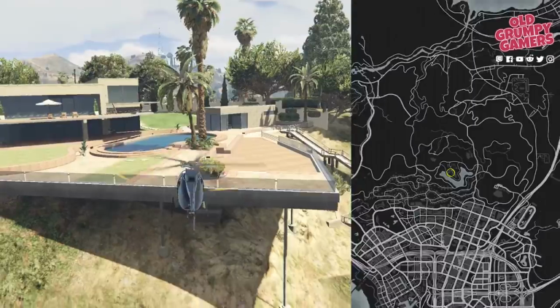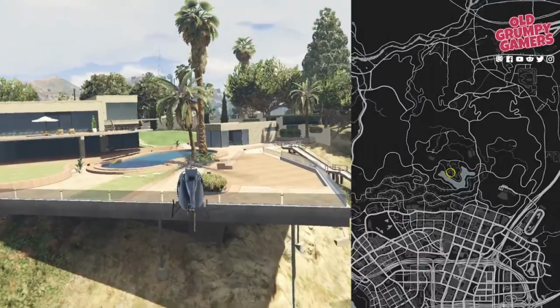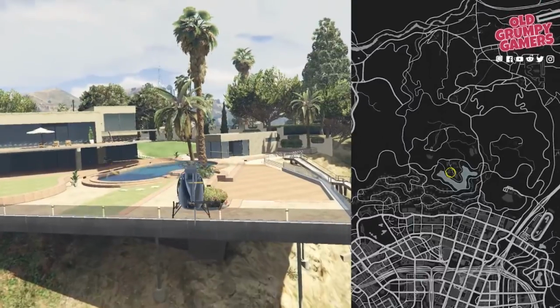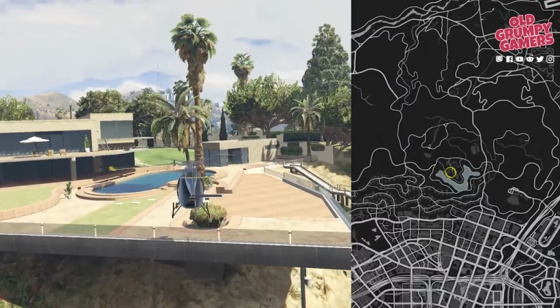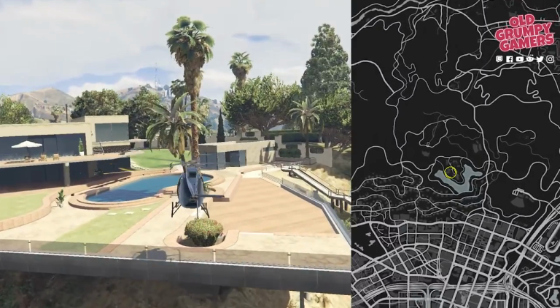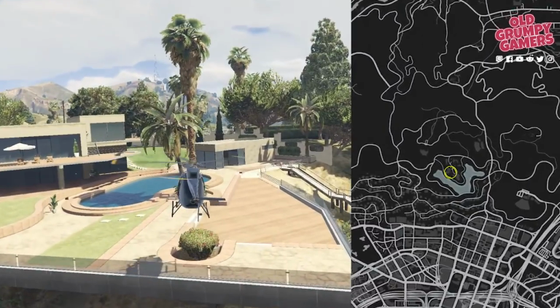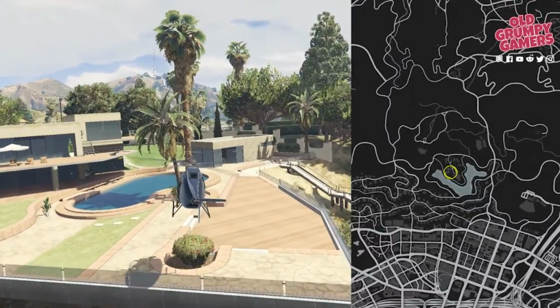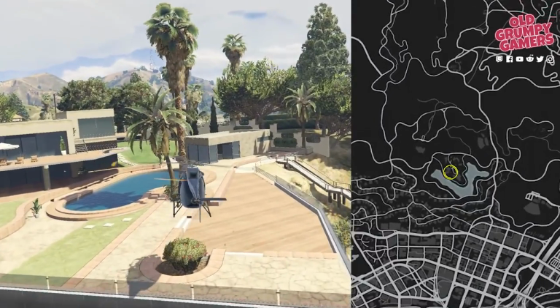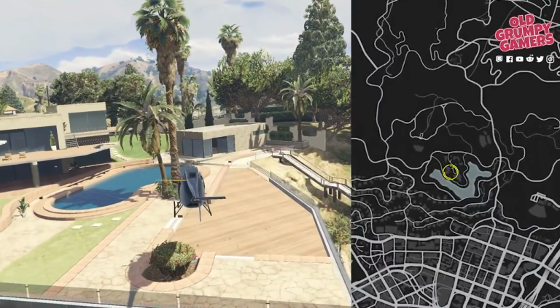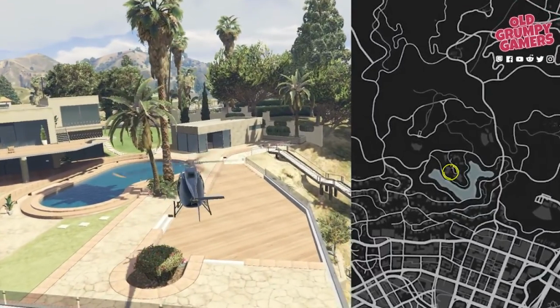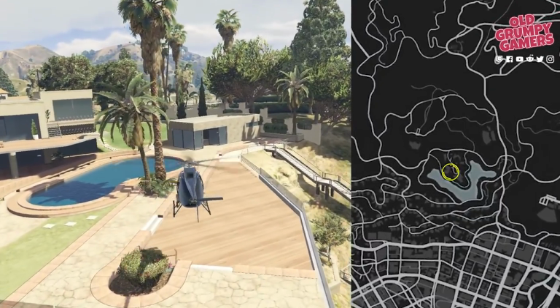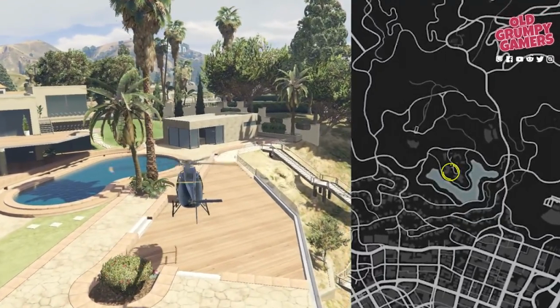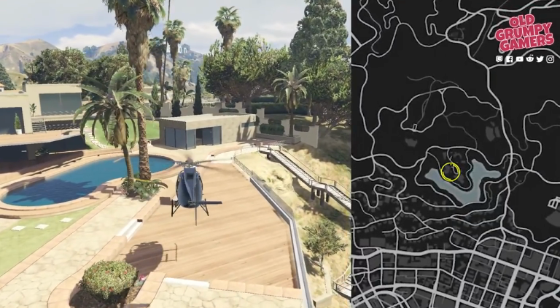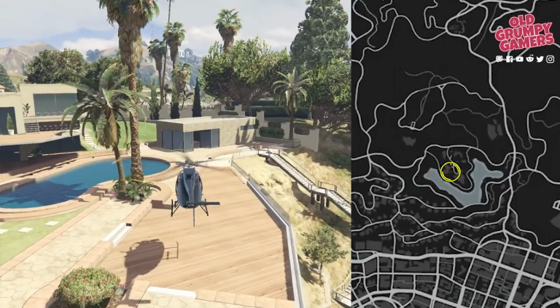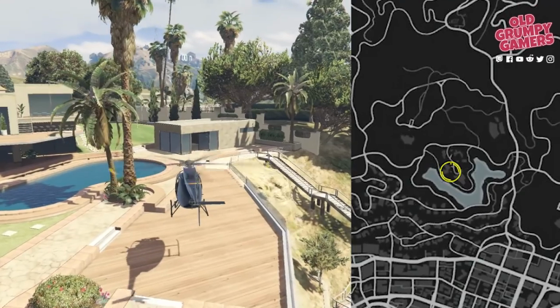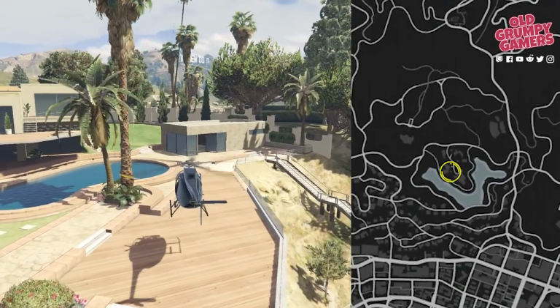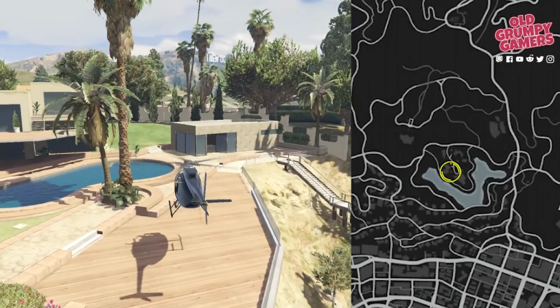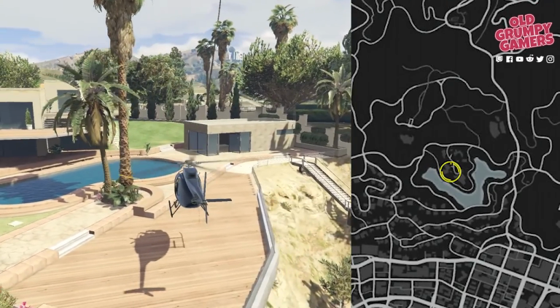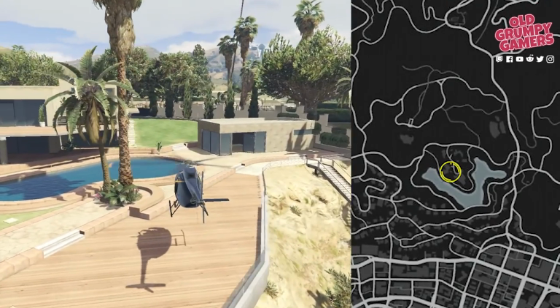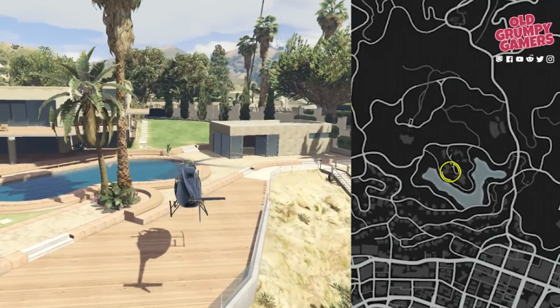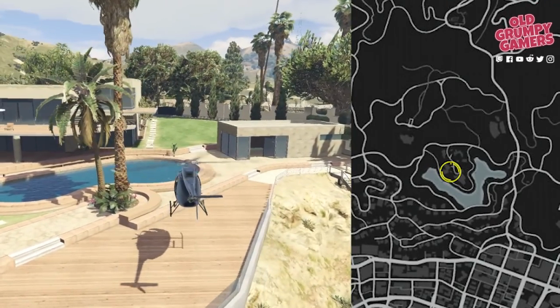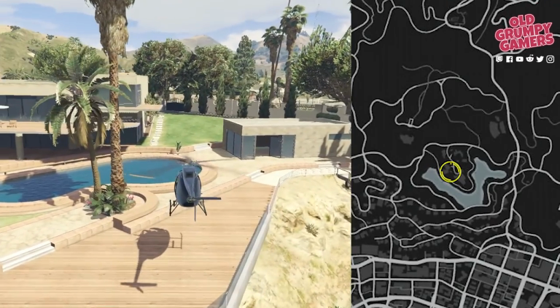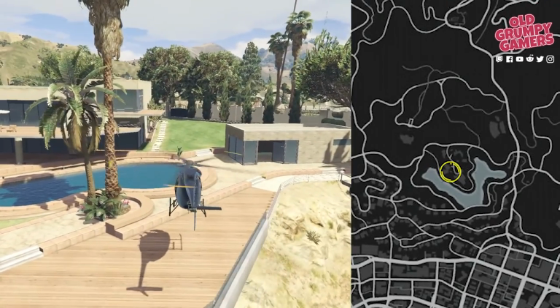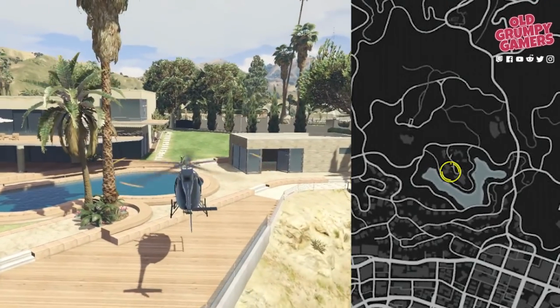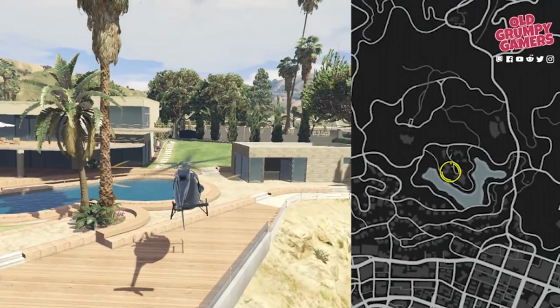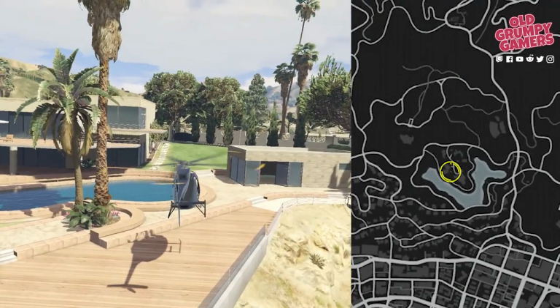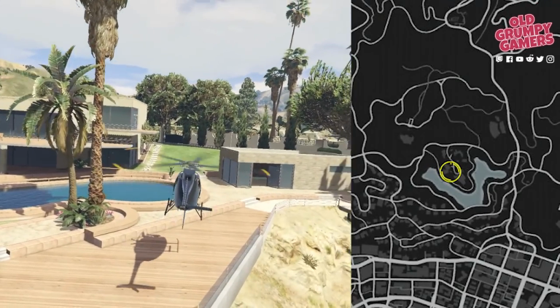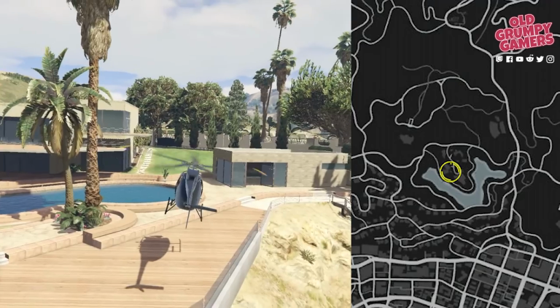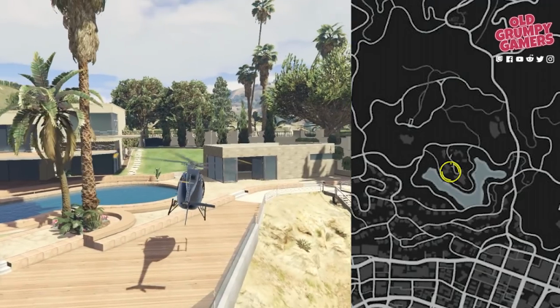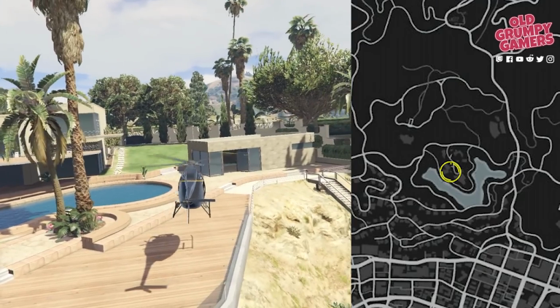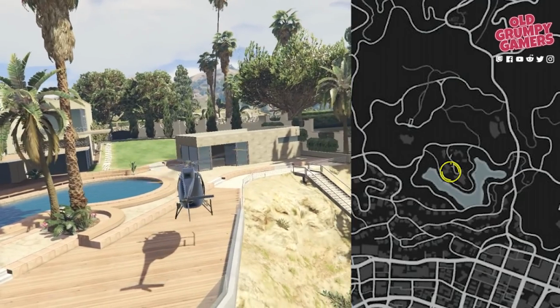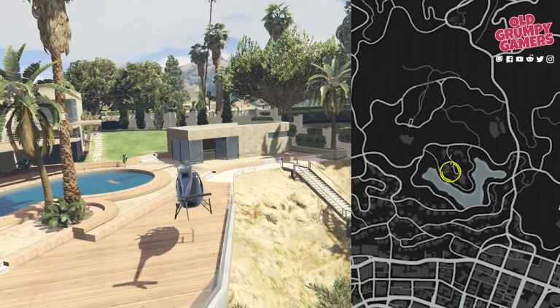Over to the cliffside McMansions not far from Vinewood next — anyone who's done an agency contract will be familiar with this place. You'll find this one in the entry to the gym, sort of games room, behind the pool.